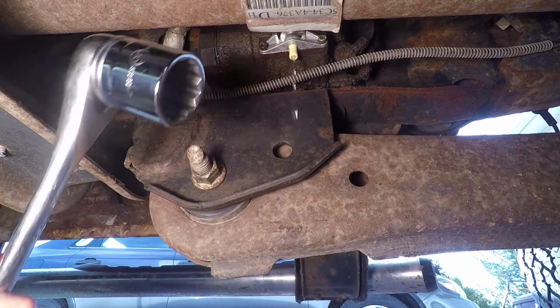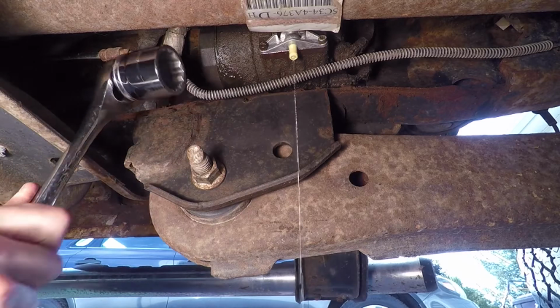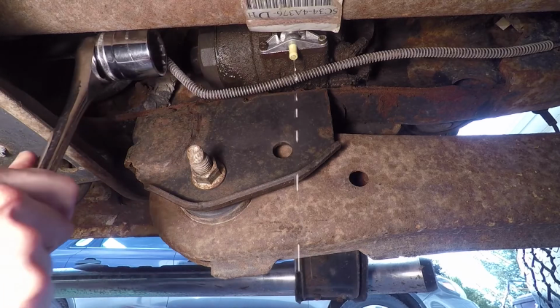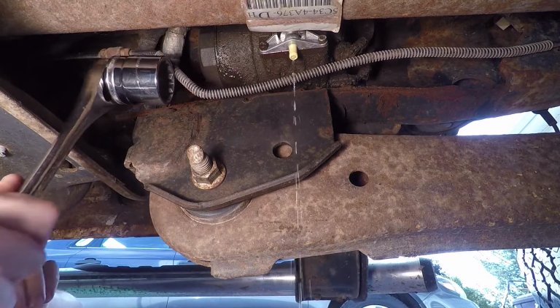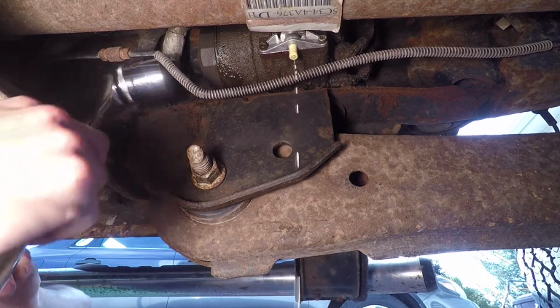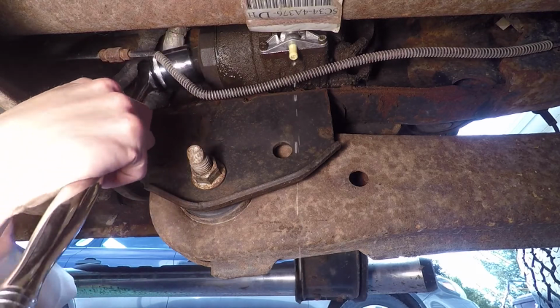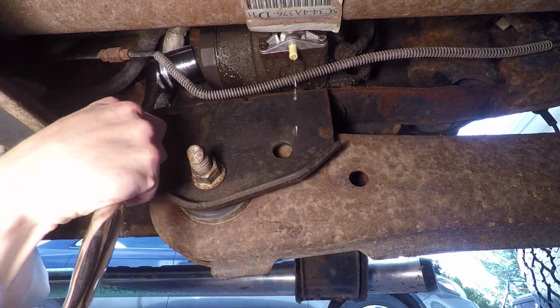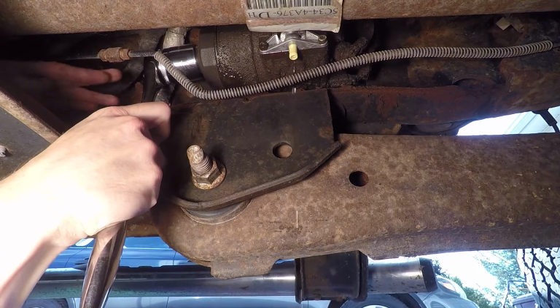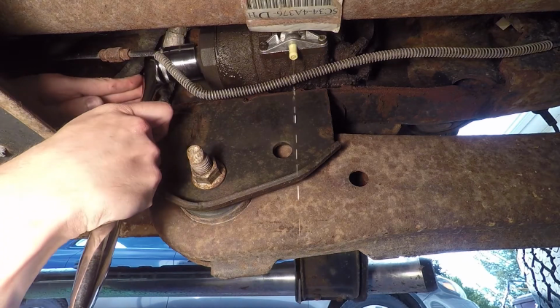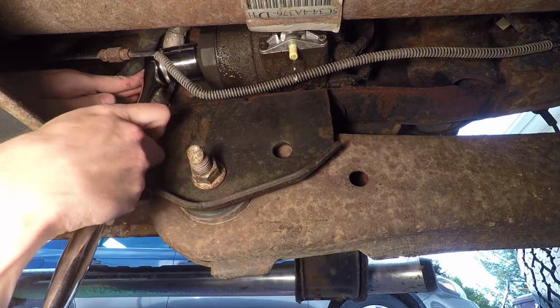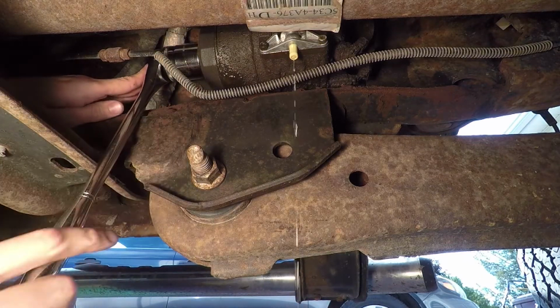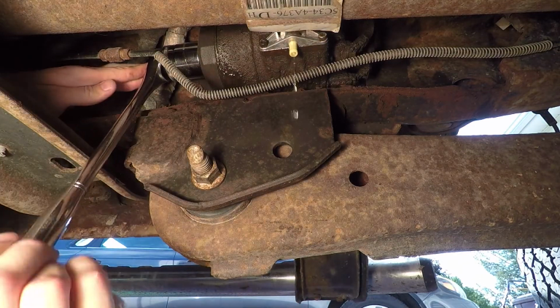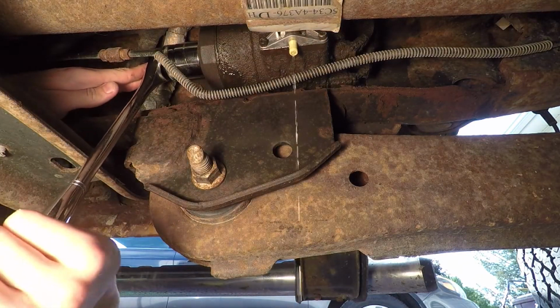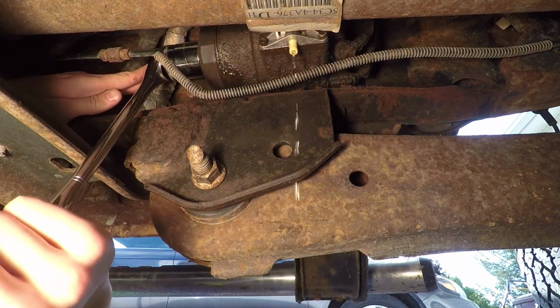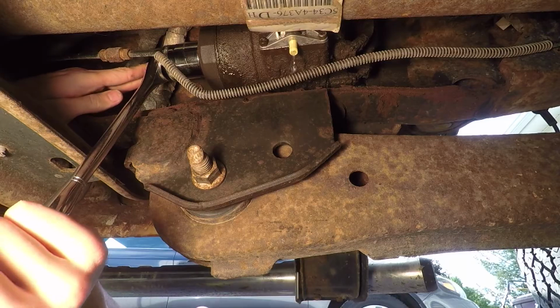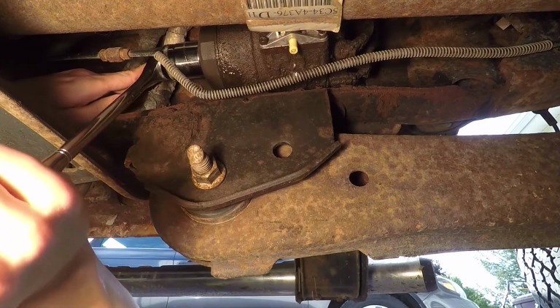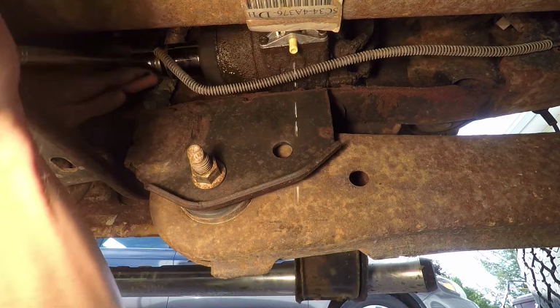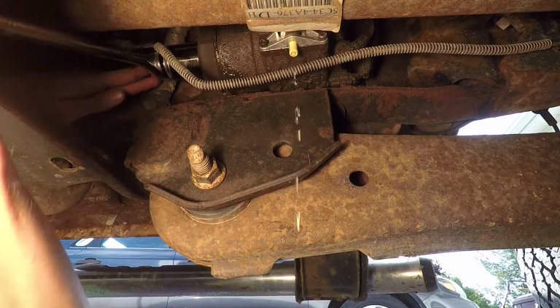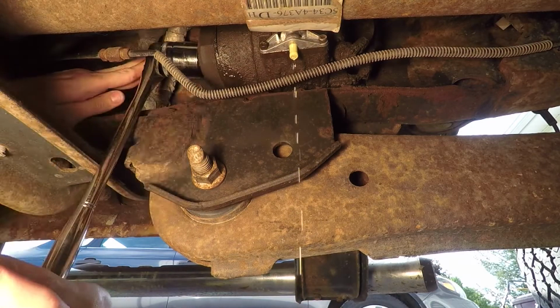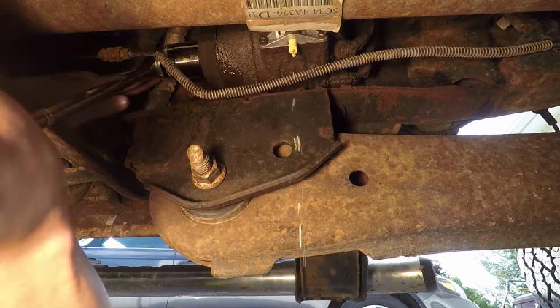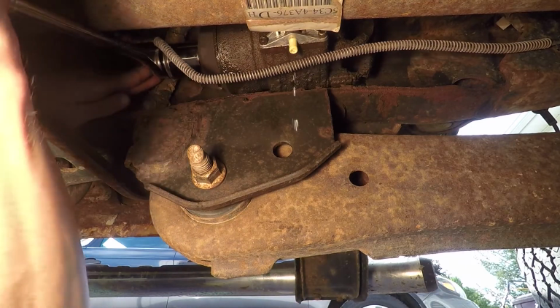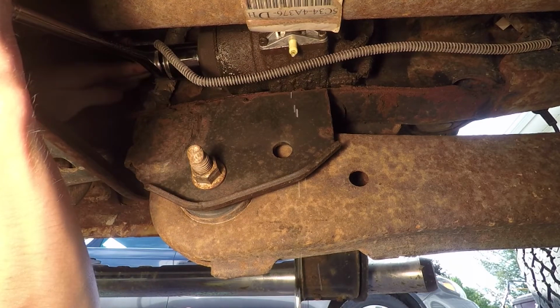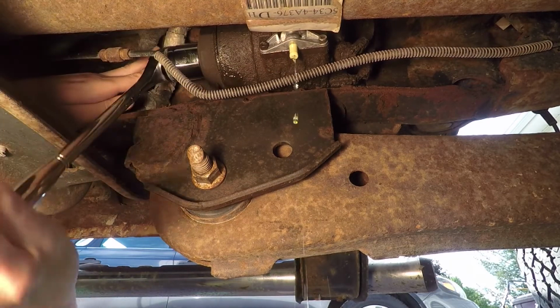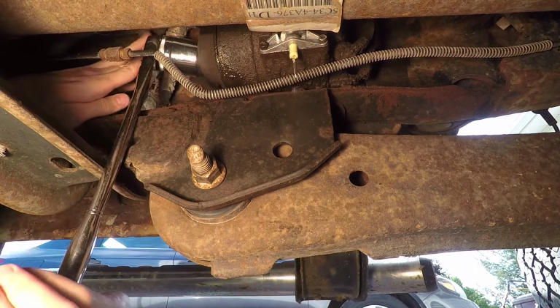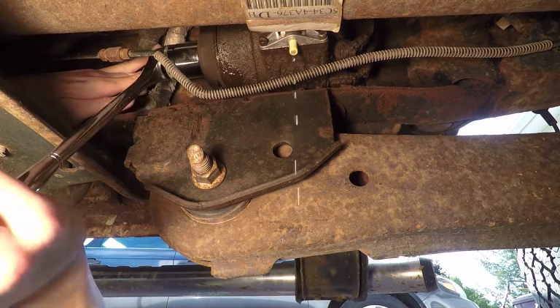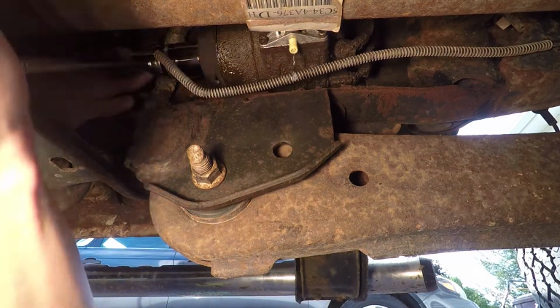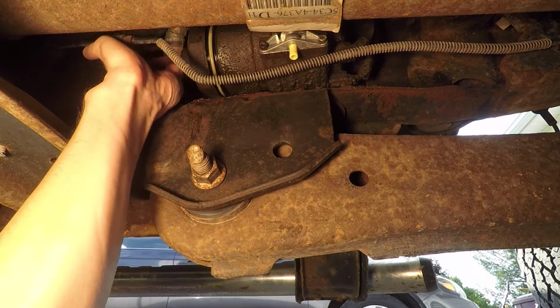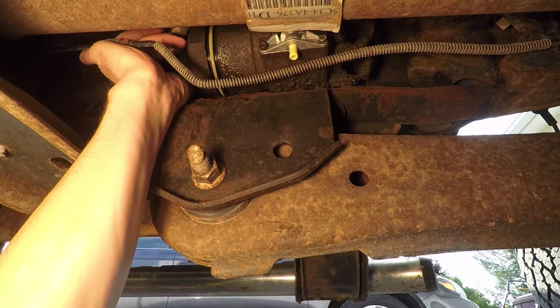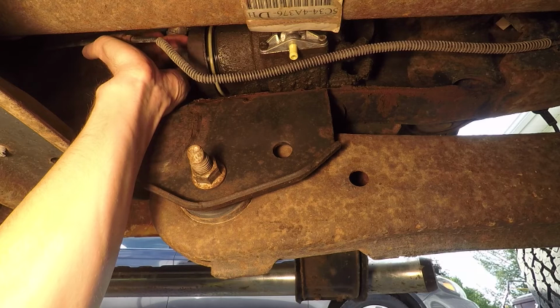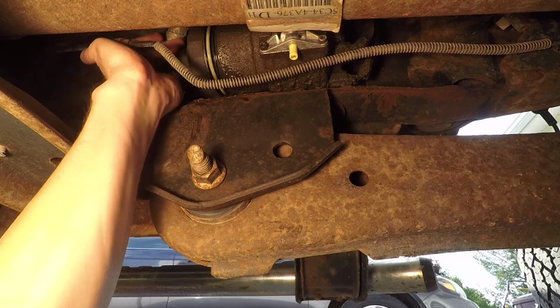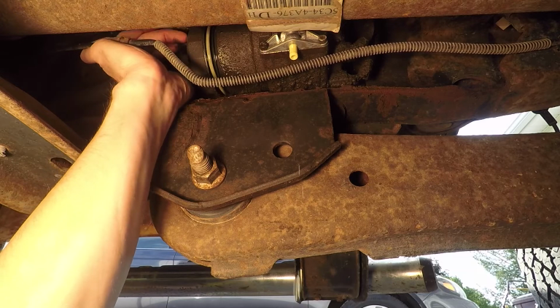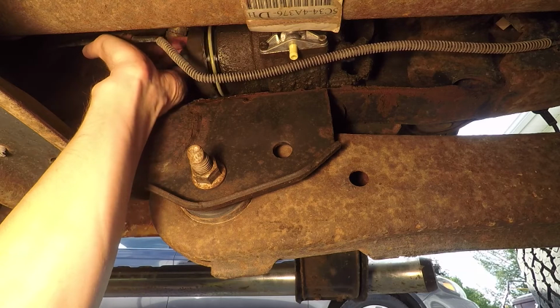Once that's drained, you'll need the 36mm socket to remove the filter cap on the back of the pump. The rubber seal is holding it on there pretty good, but take your time and it will come off.